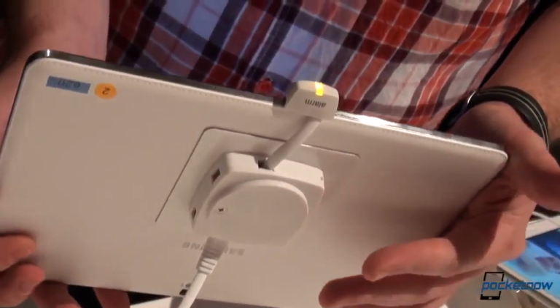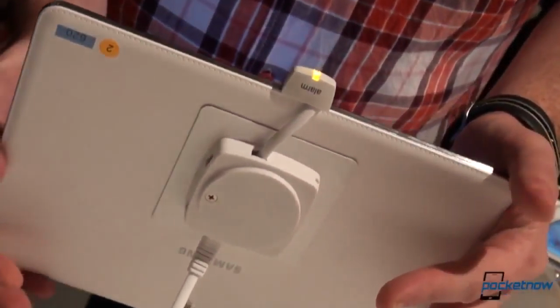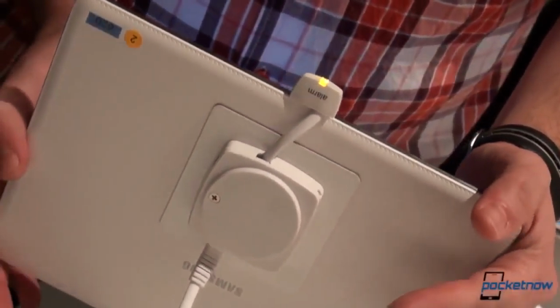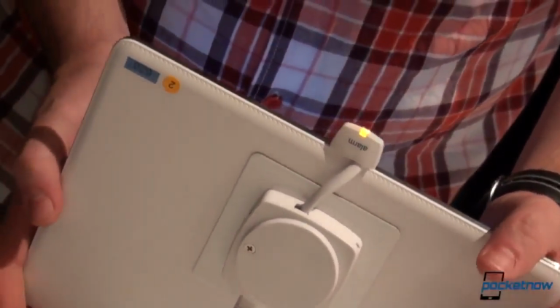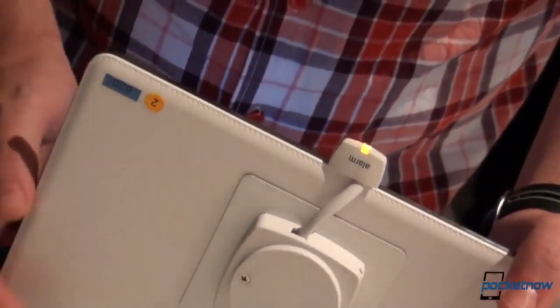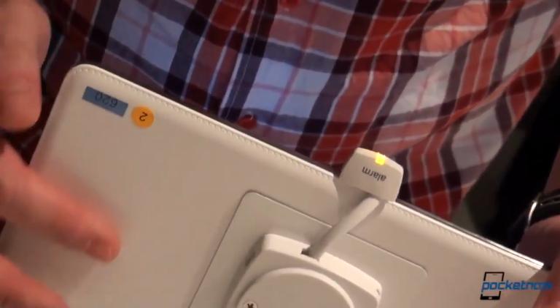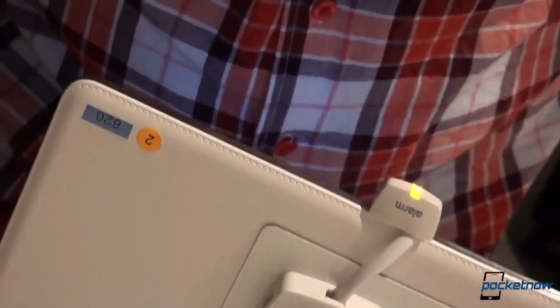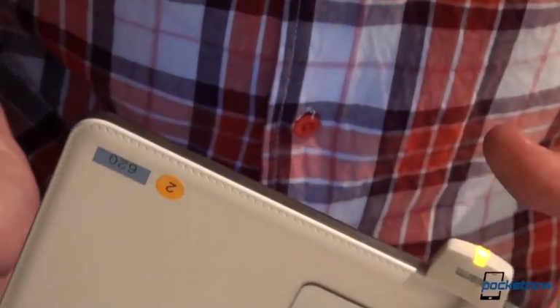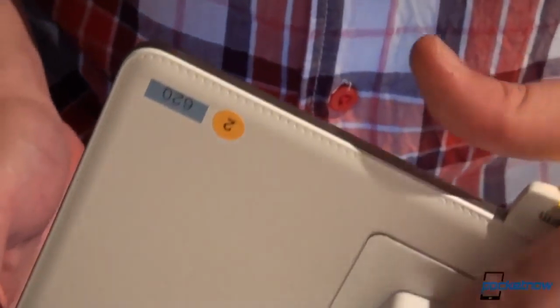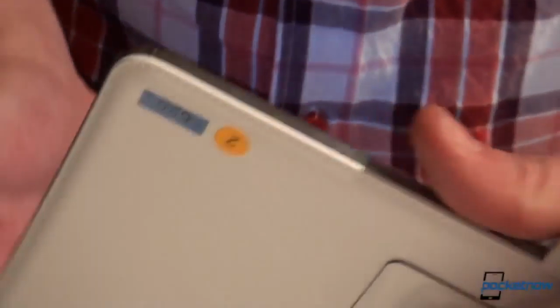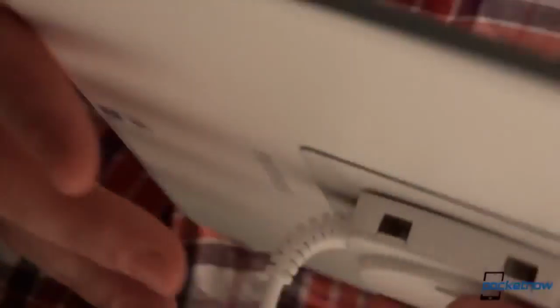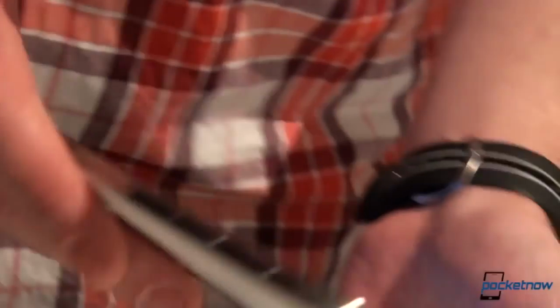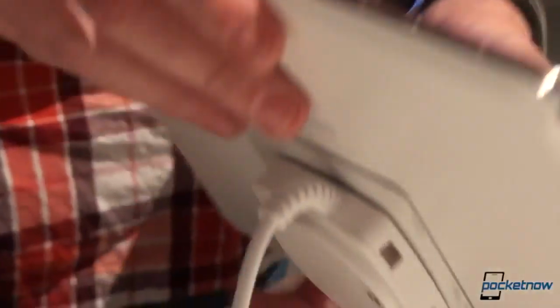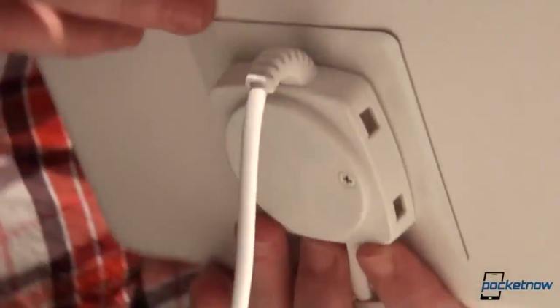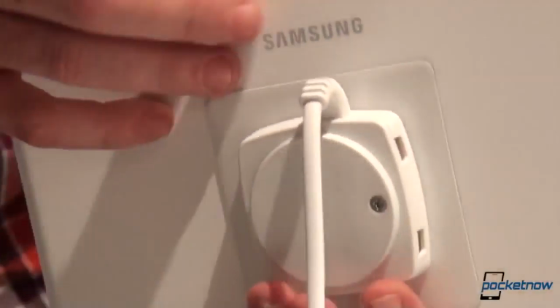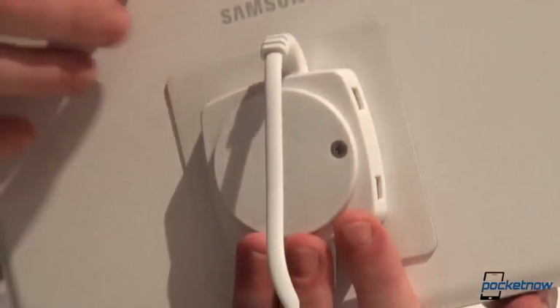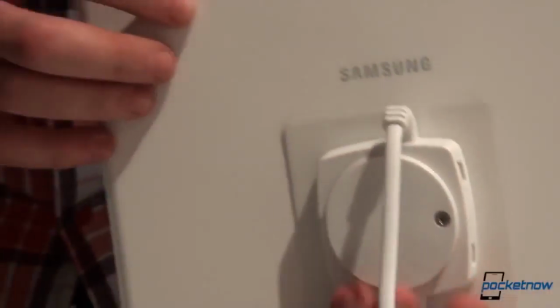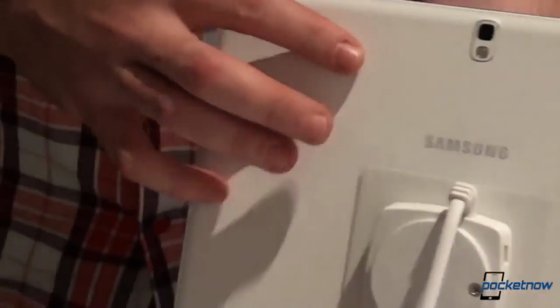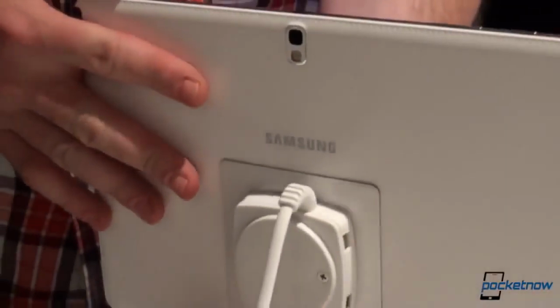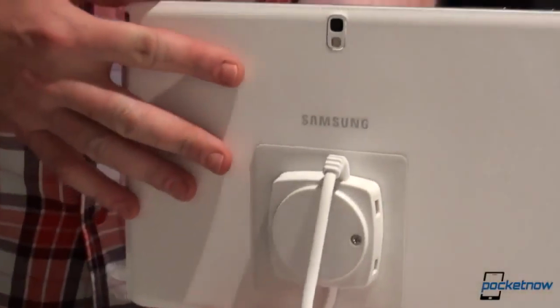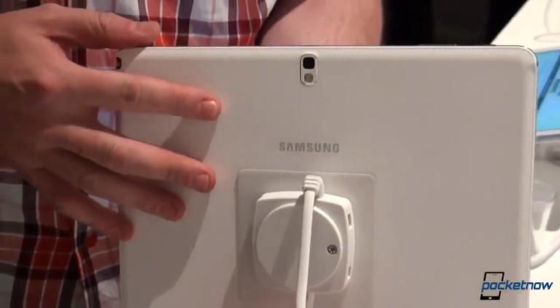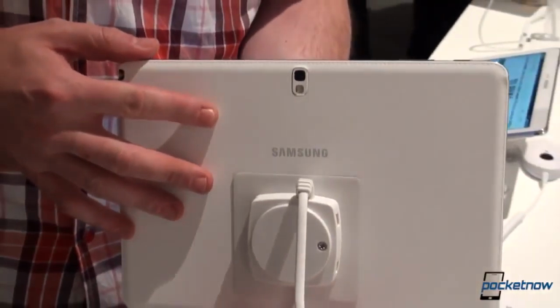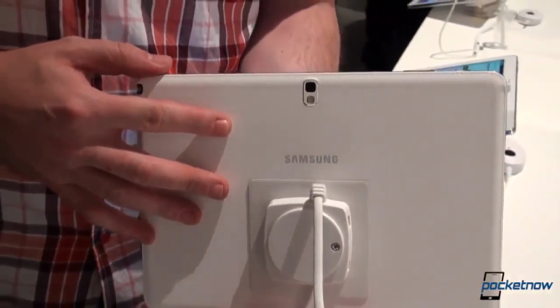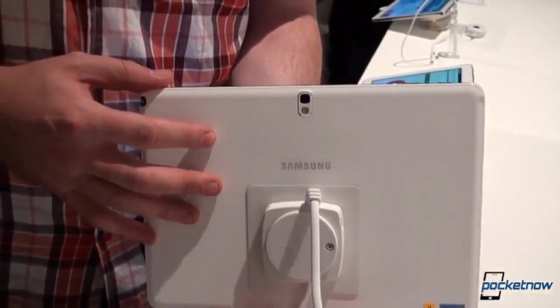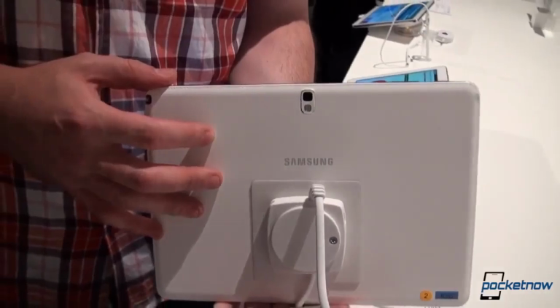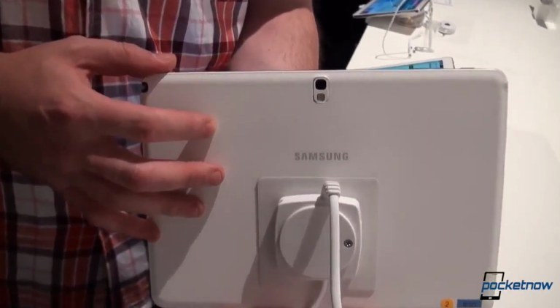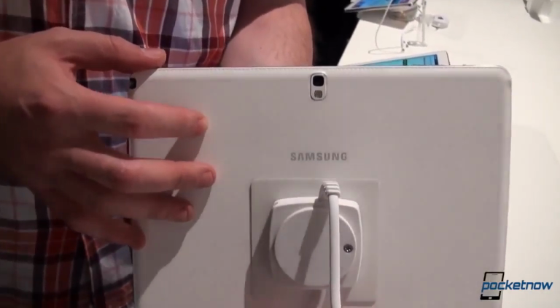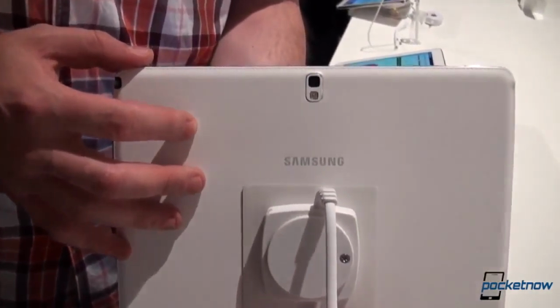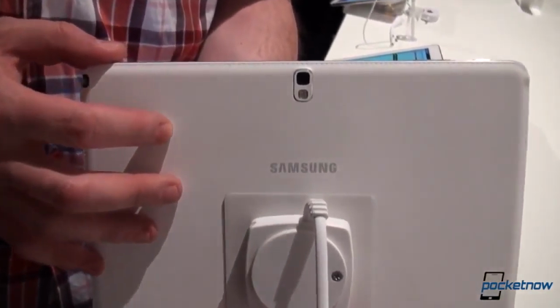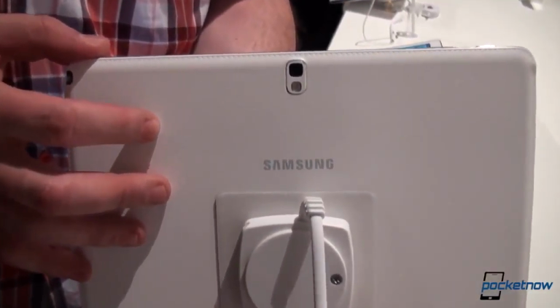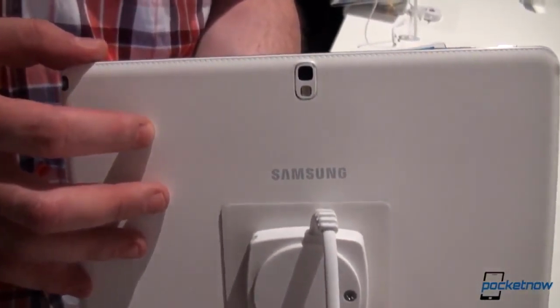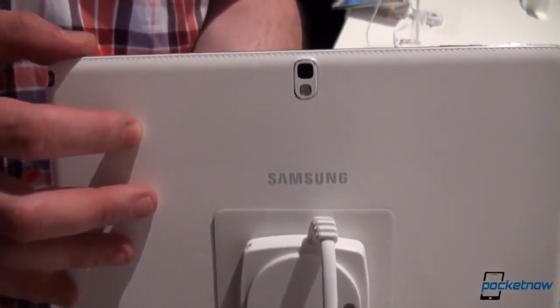Looking at the back, we're looking at the same finishing touch — I should probably rotate it the normal way. It's the same leather with the same stitching and the same good feel in the hand.